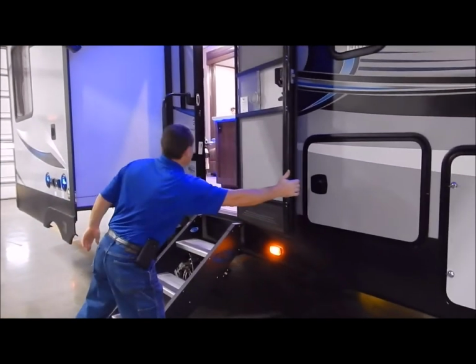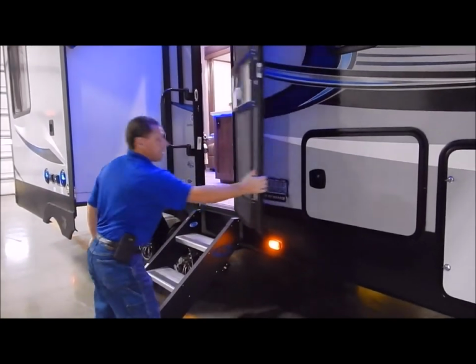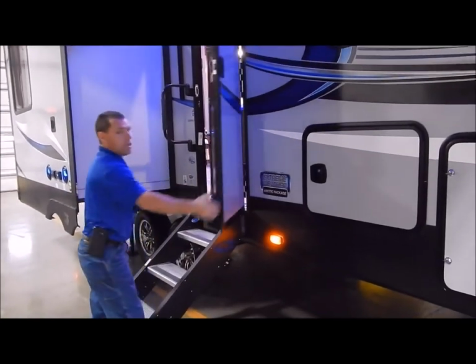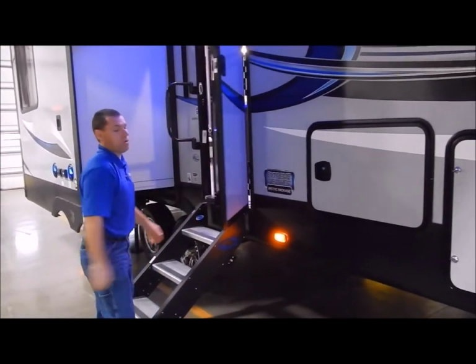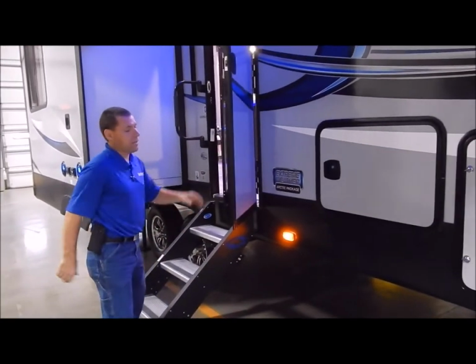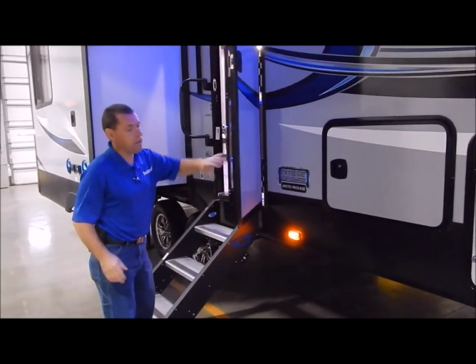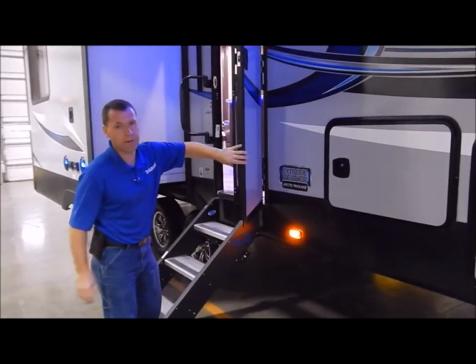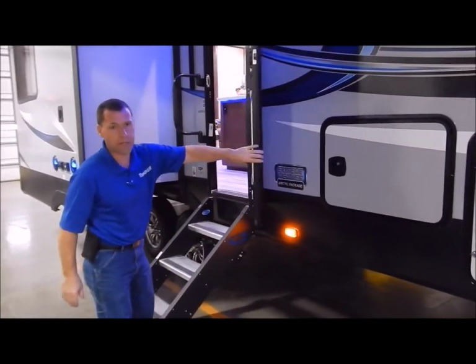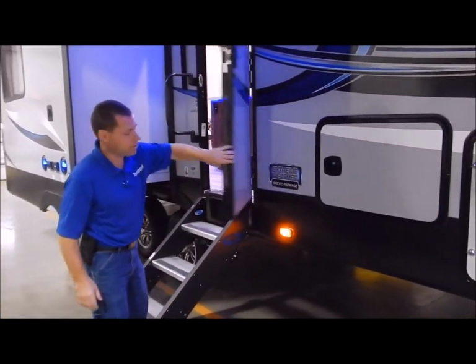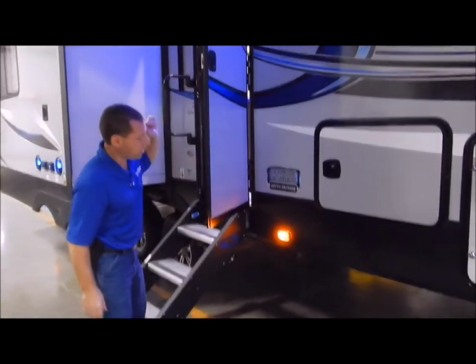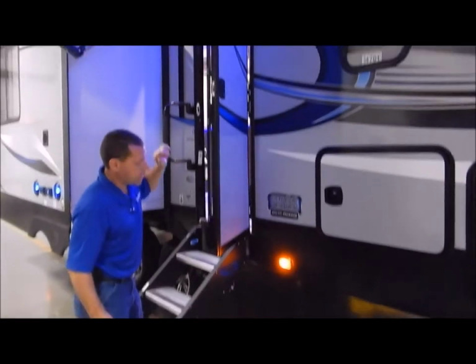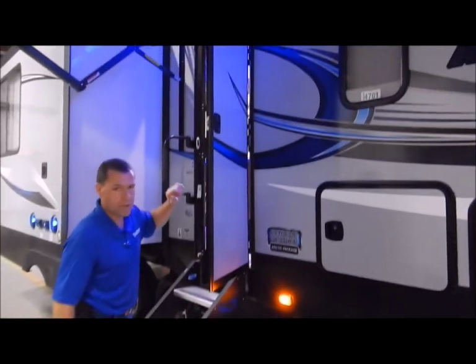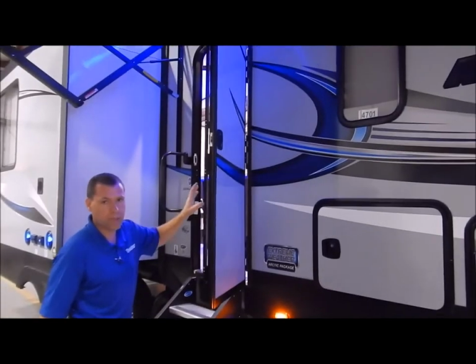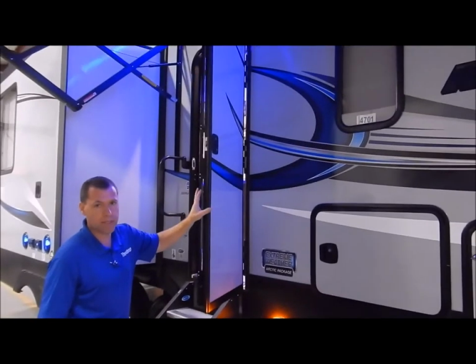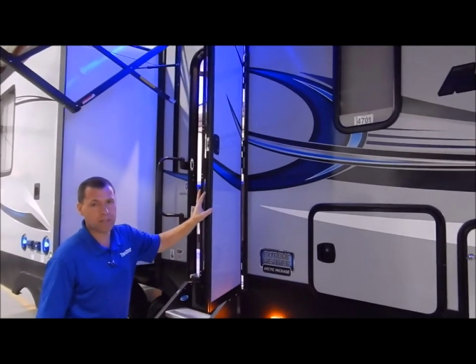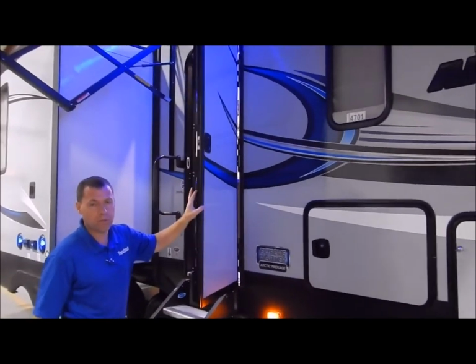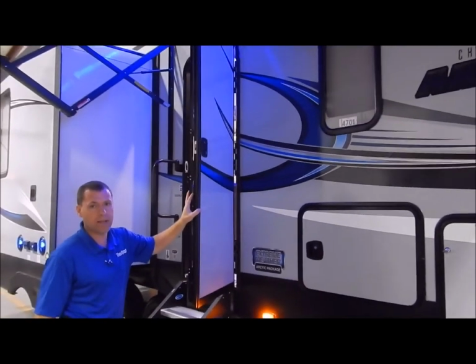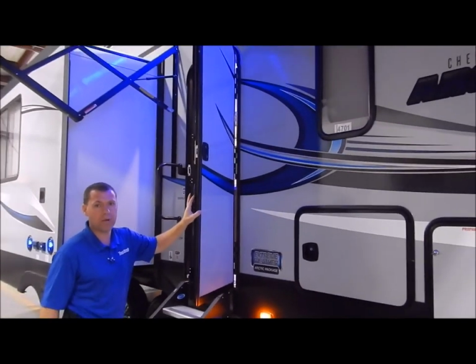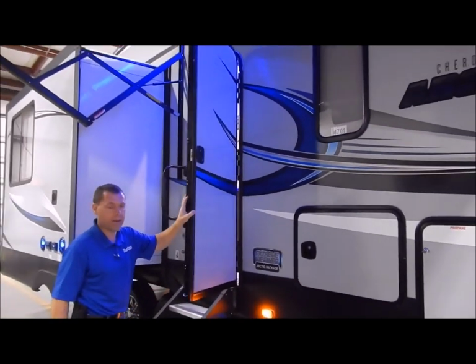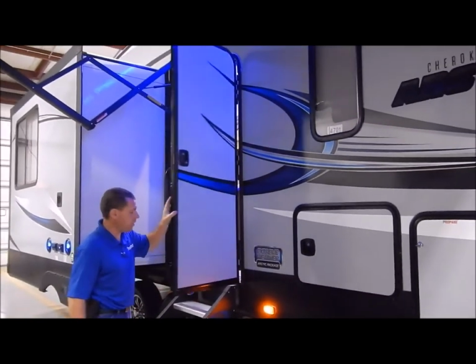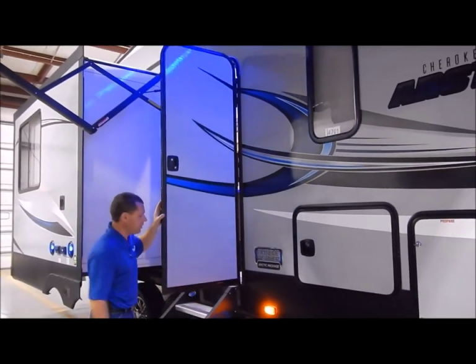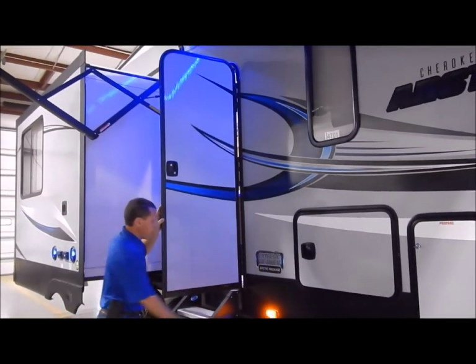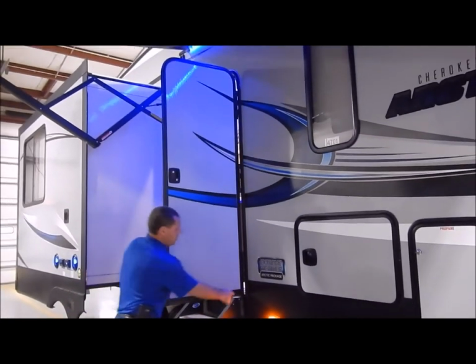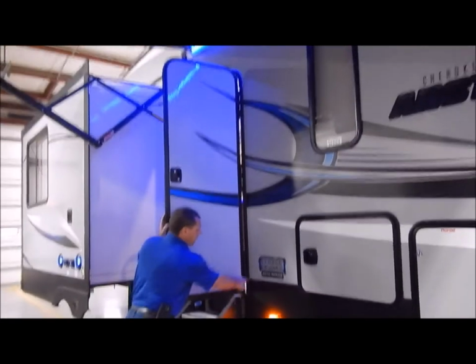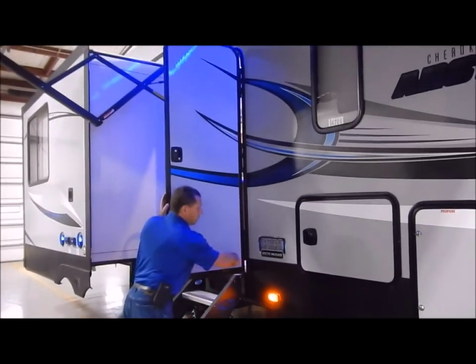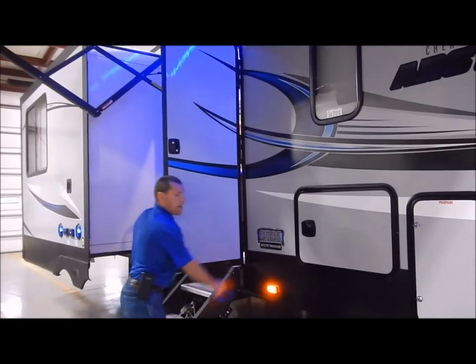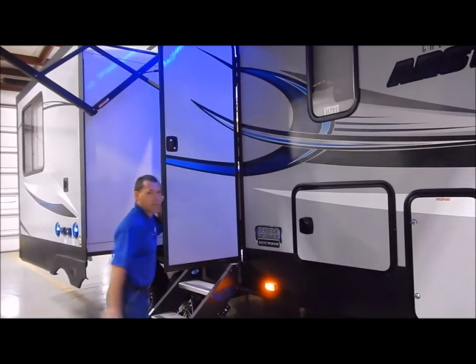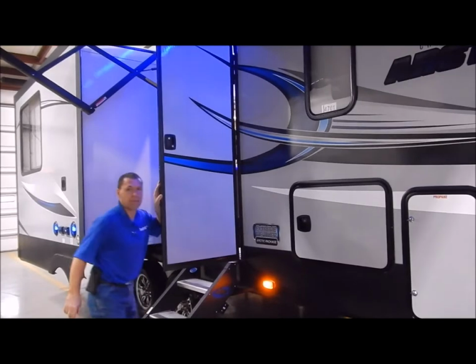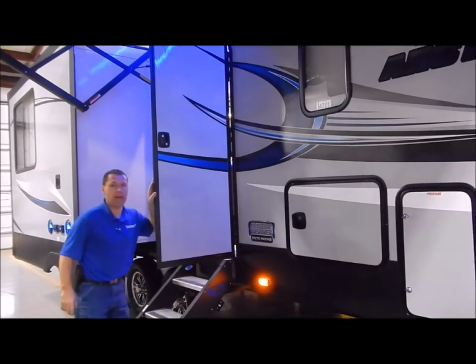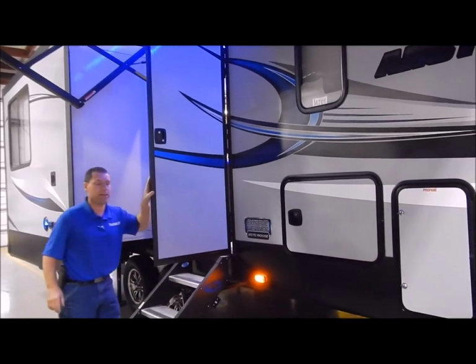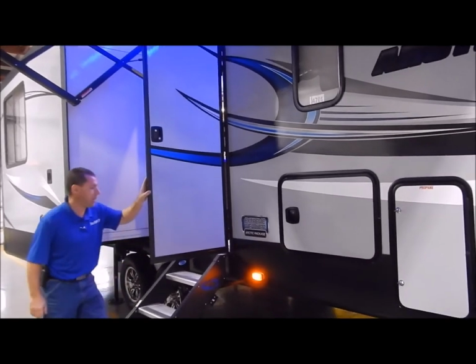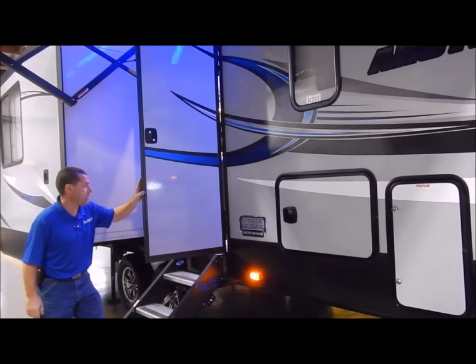This is also what they call a friction hinge door. As you can see, it can withstand 20 mile an hour winds, and you do not have the latches like they've had in the past.